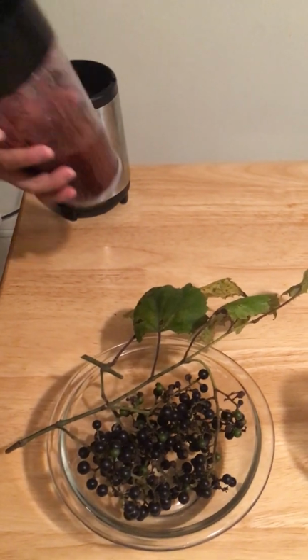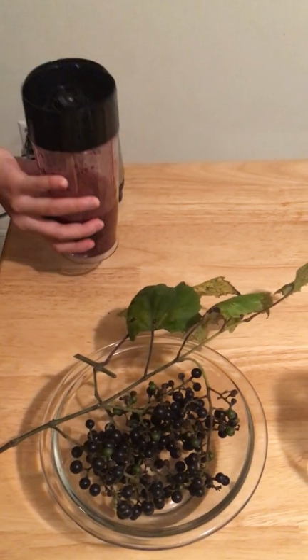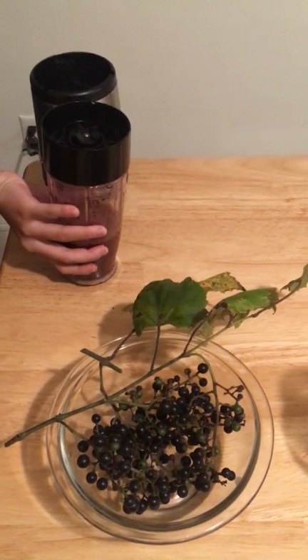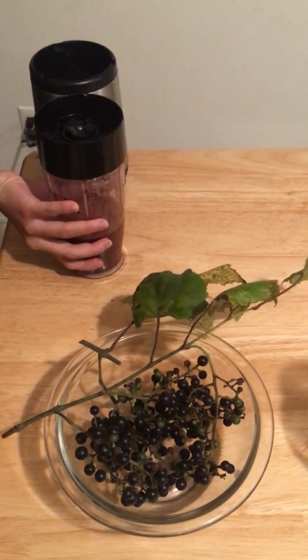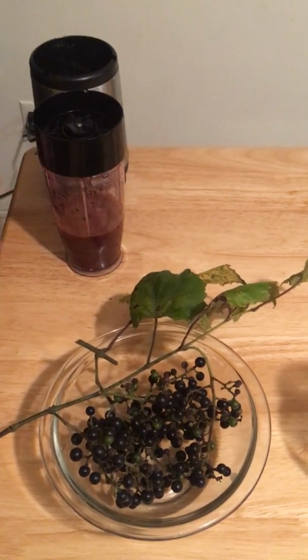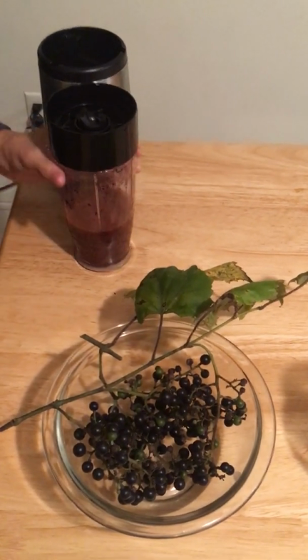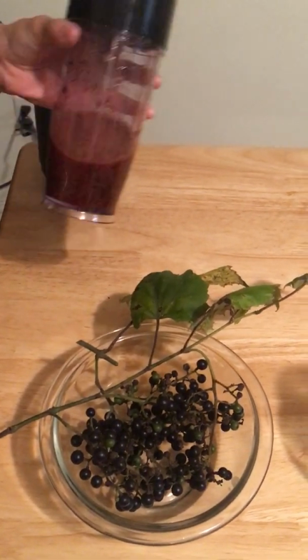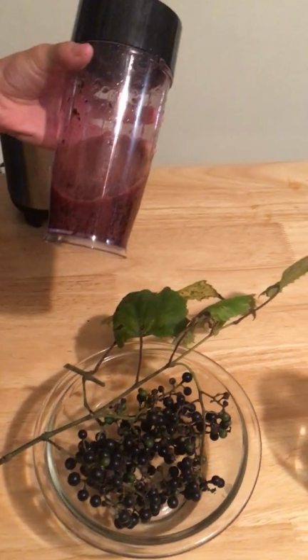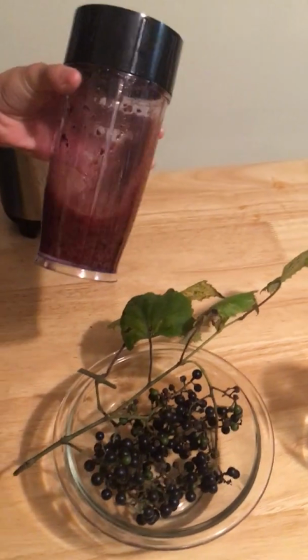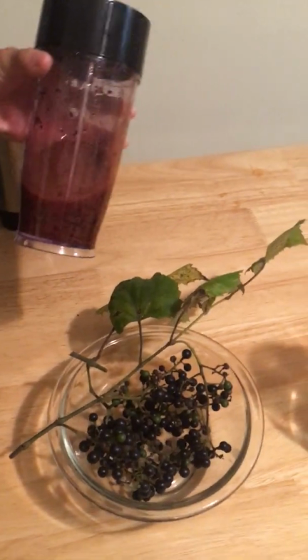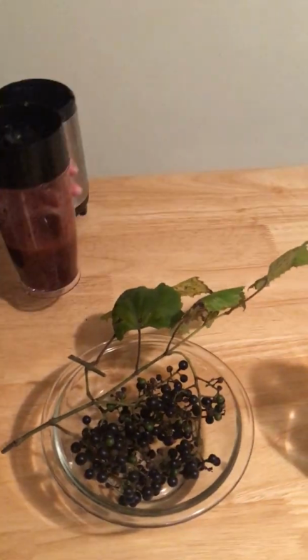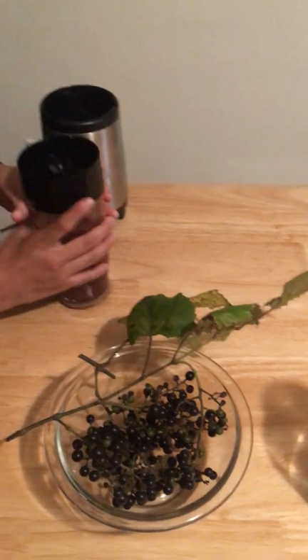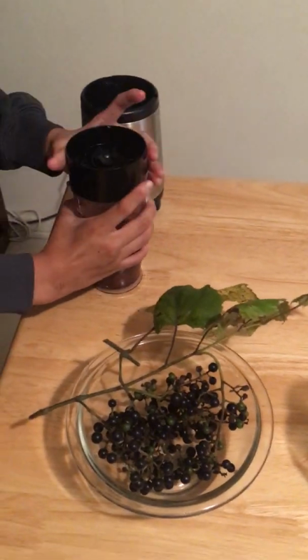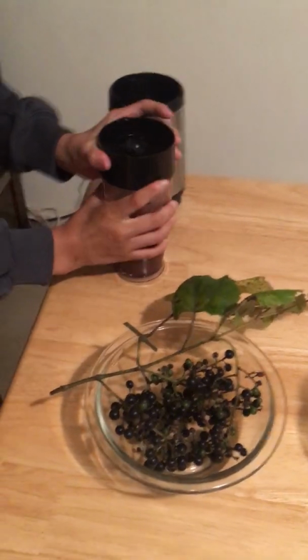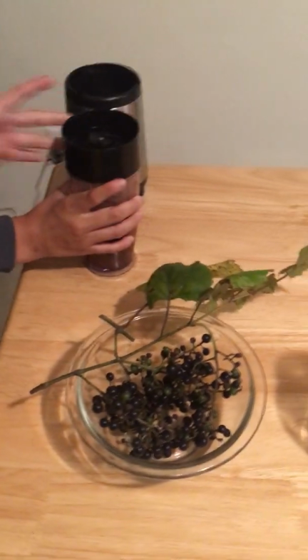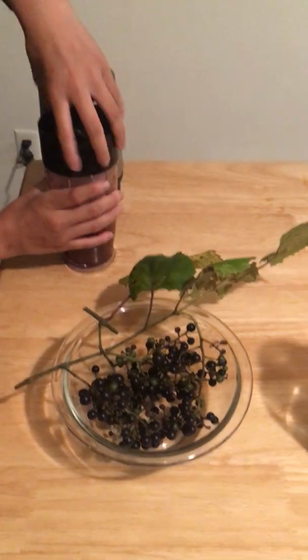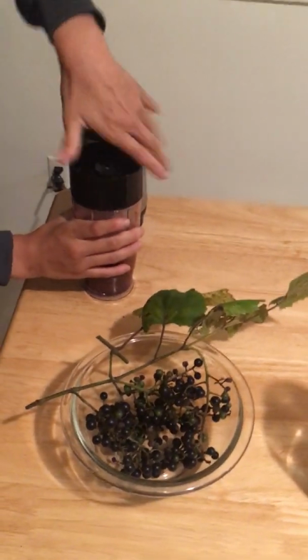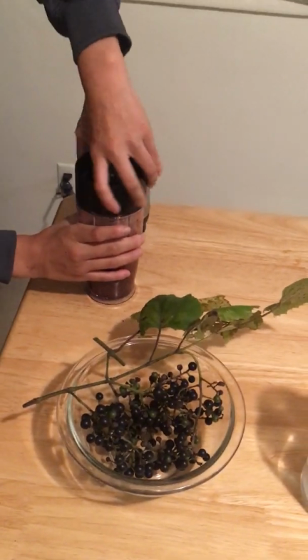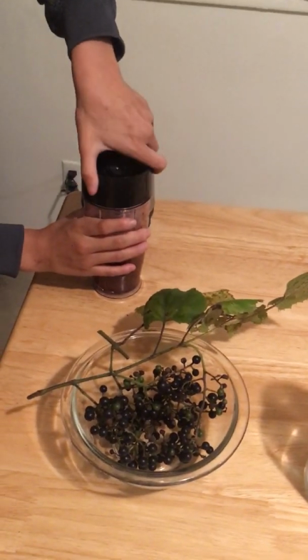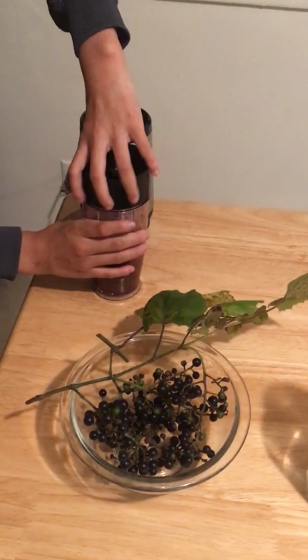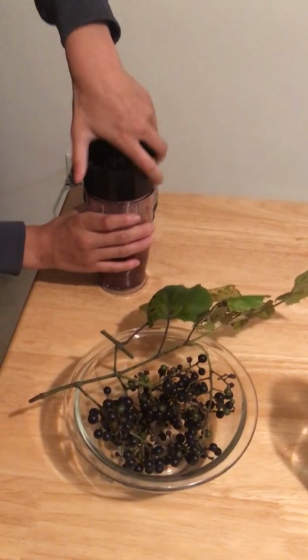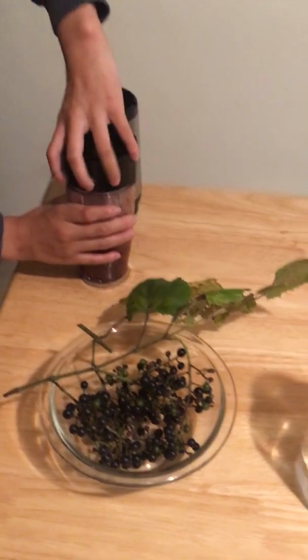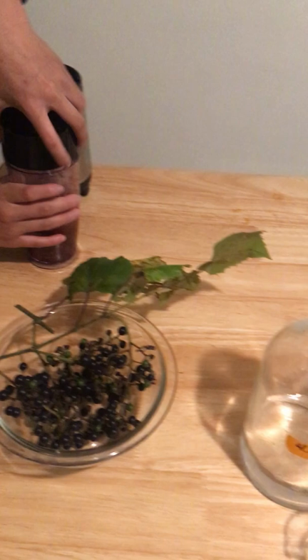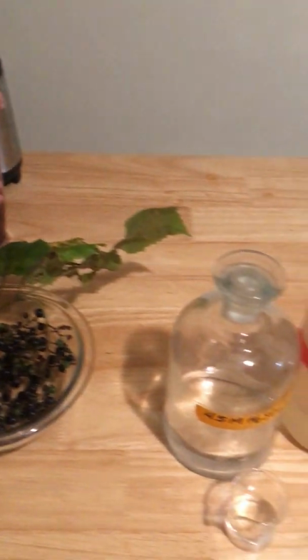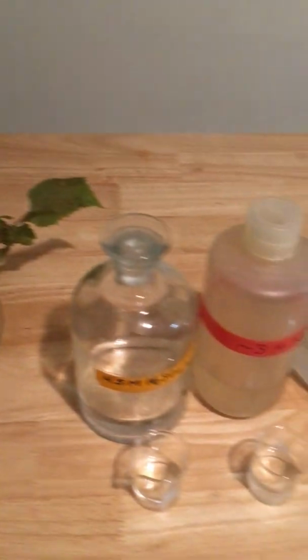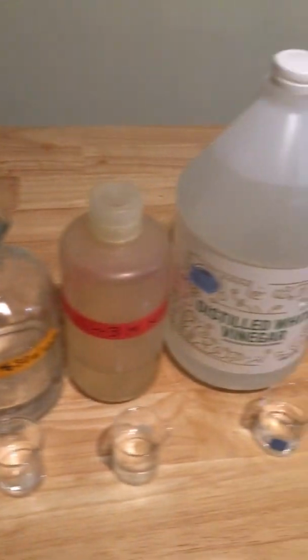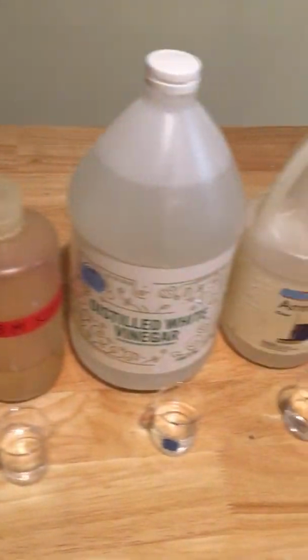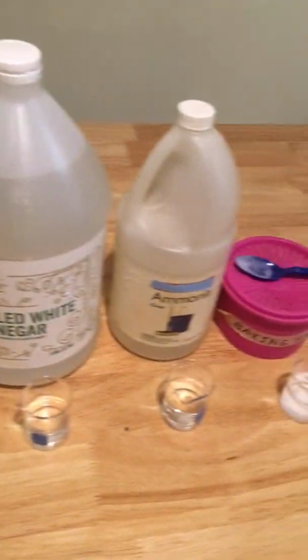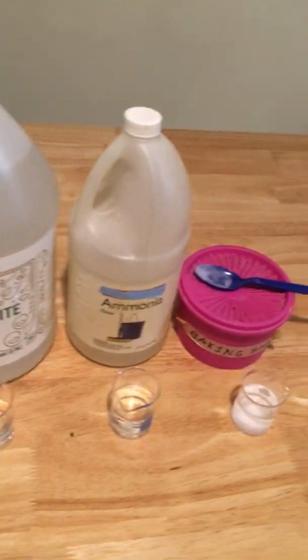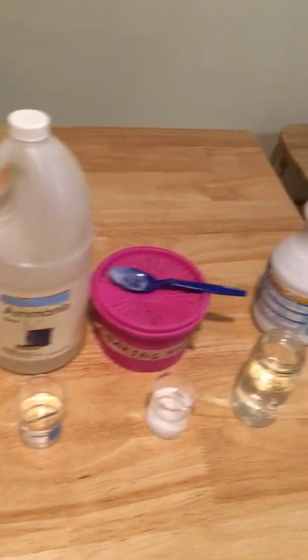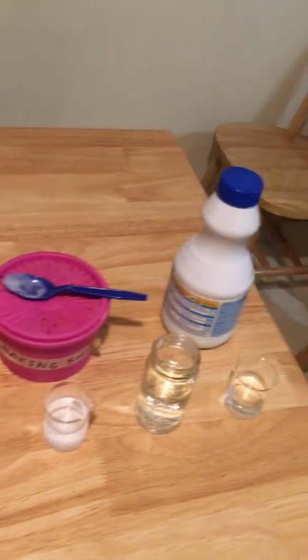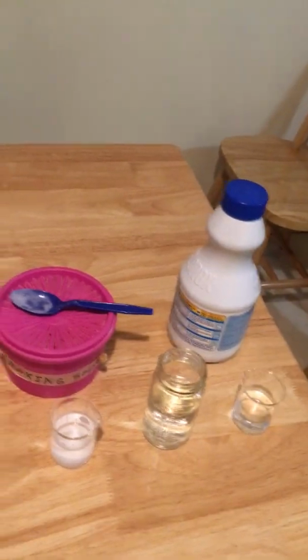So now we have this ground-up pile of grapes here. We're going to take the lid off and pour this grape slop into a variety of different solutions that we have here.